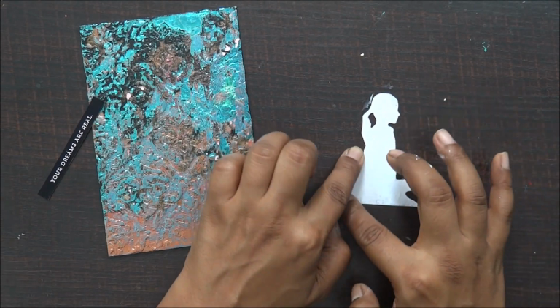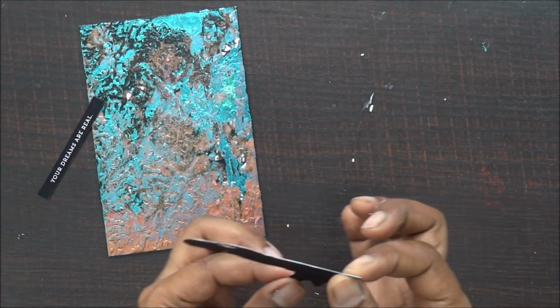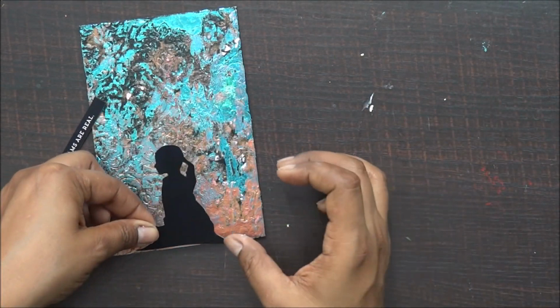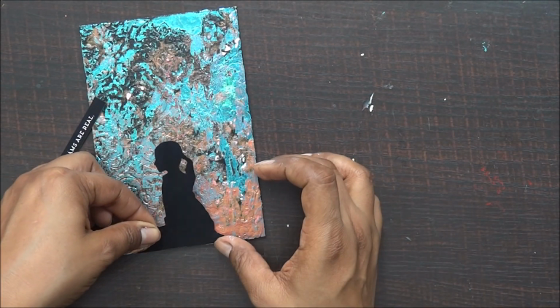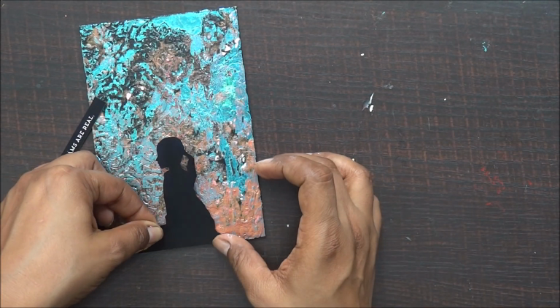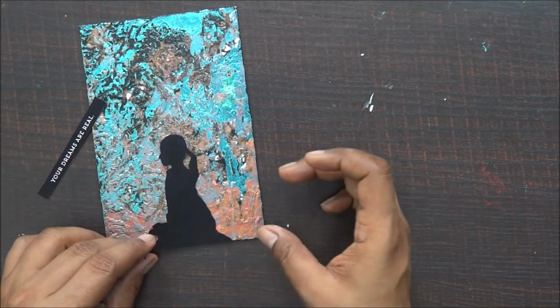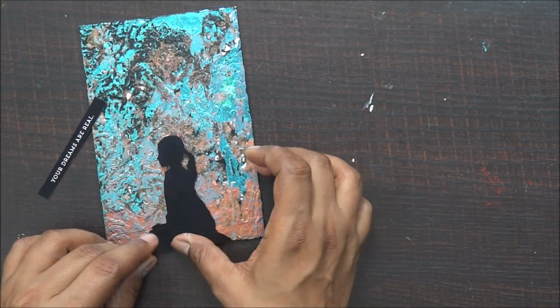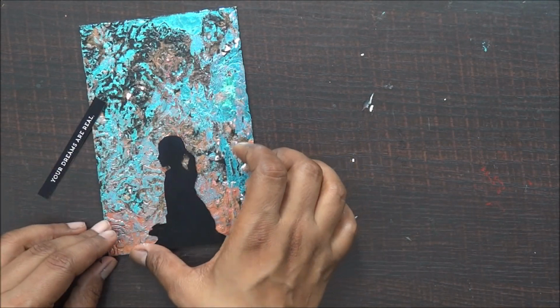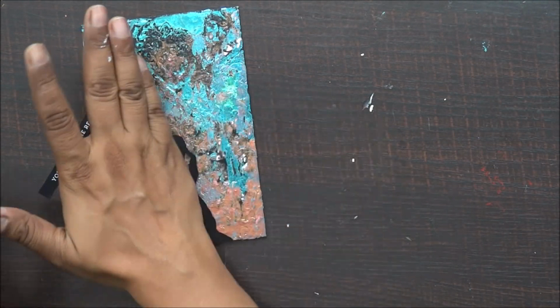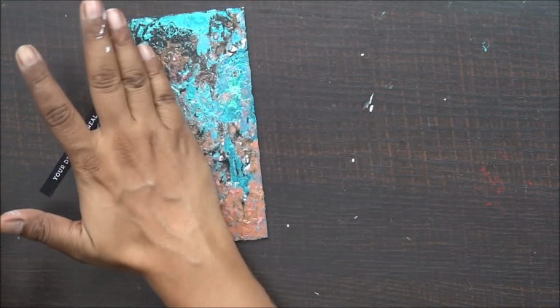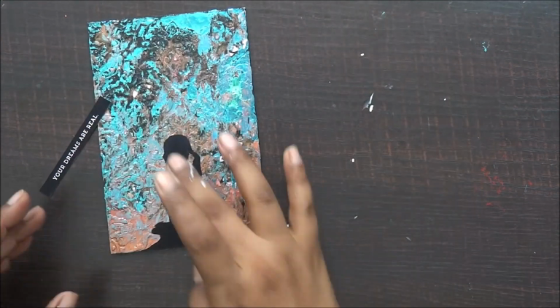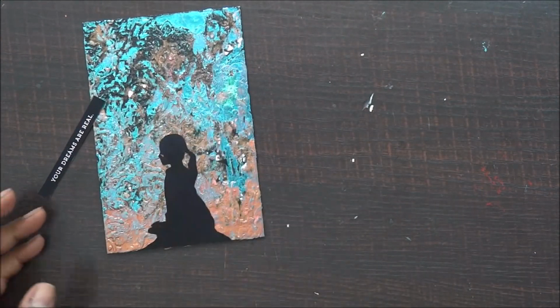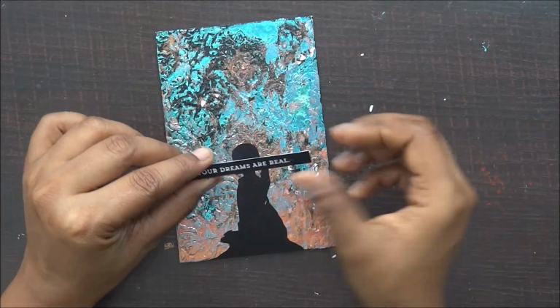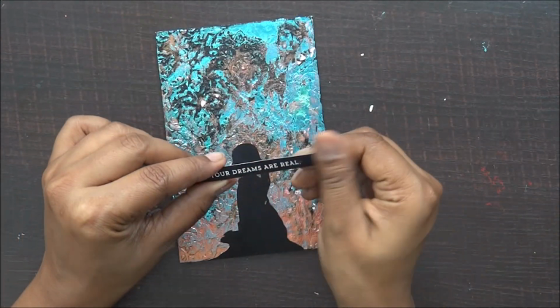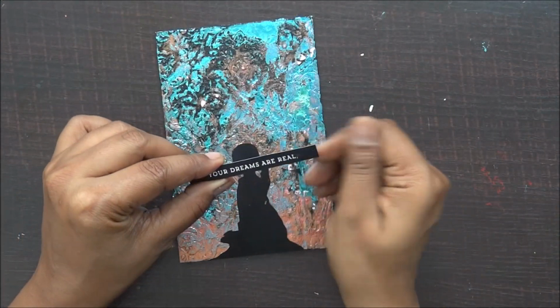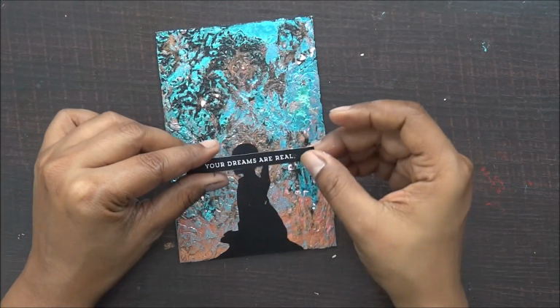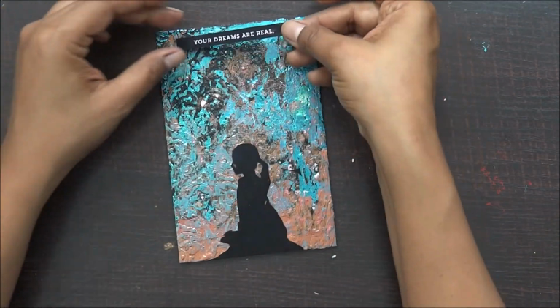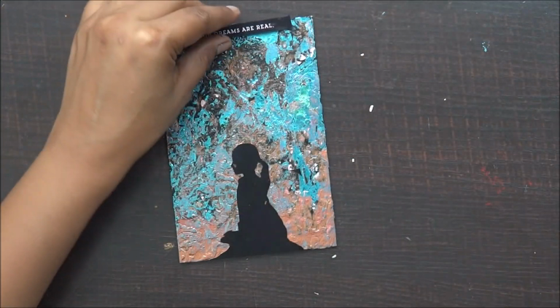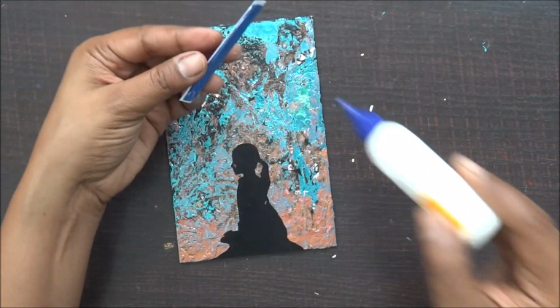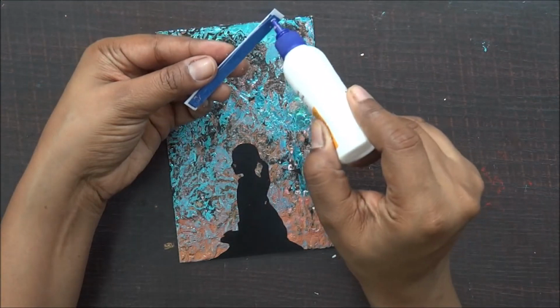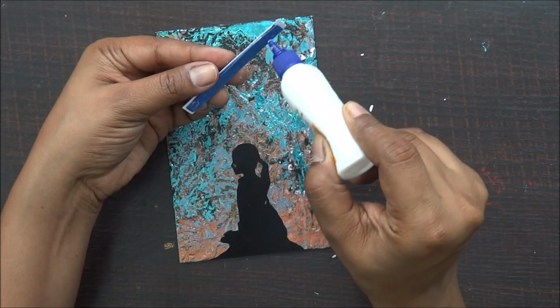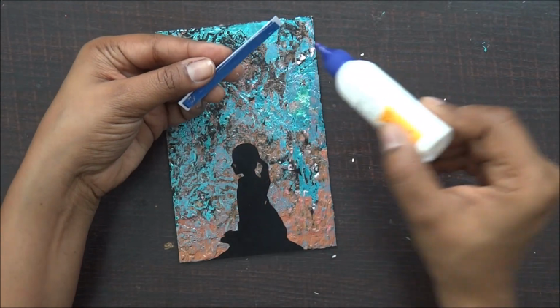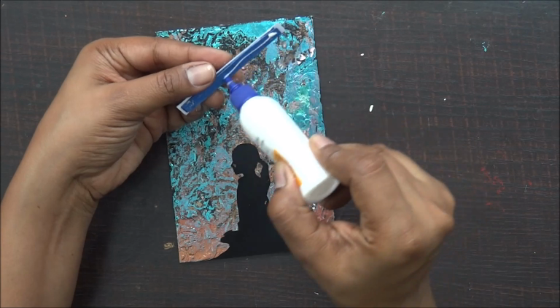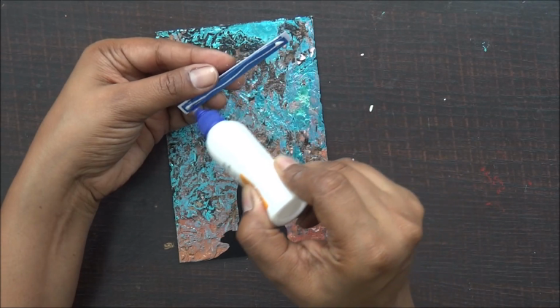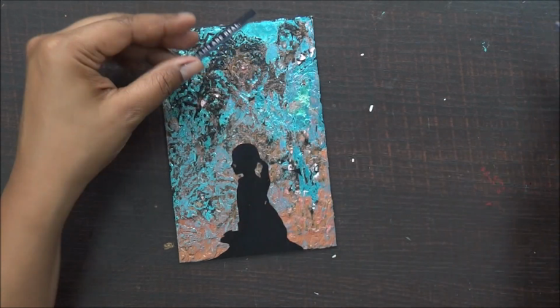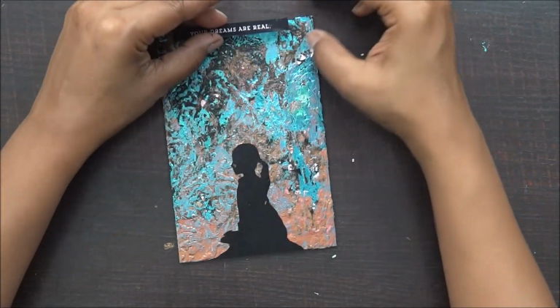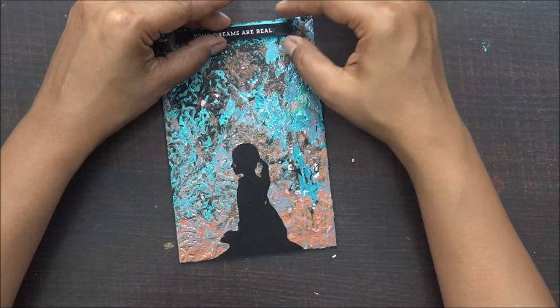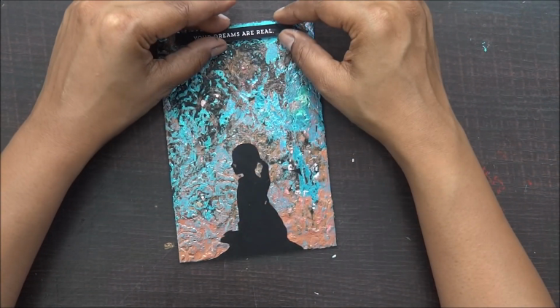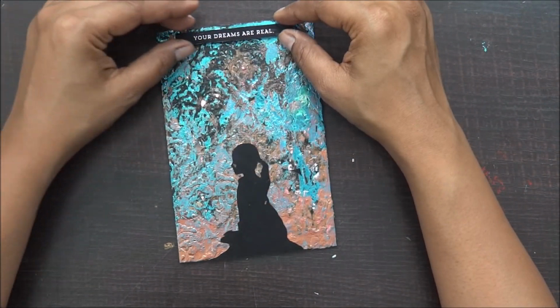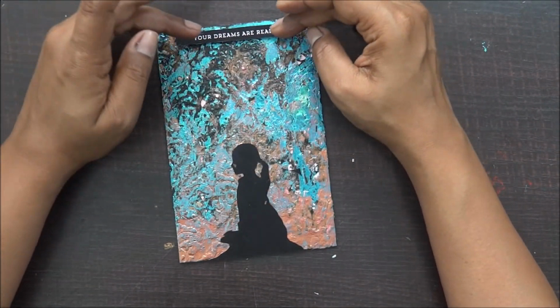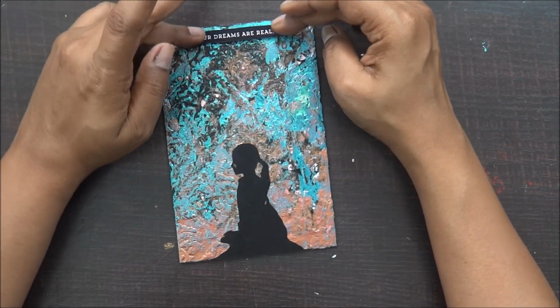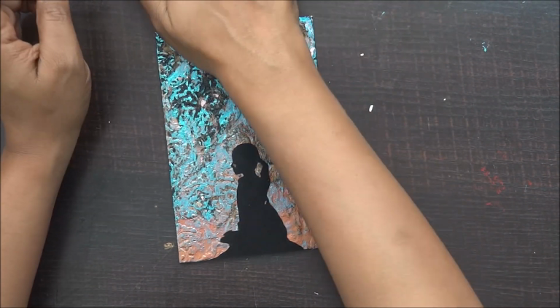As my base has texture and foil and so many layers, I just make sure that I am sticking it properly. For the sentiment, again it's a black base and I have placed a 3D foam beneath it.